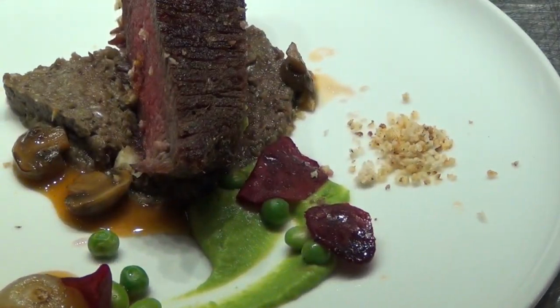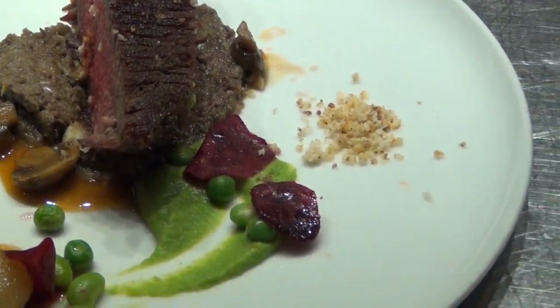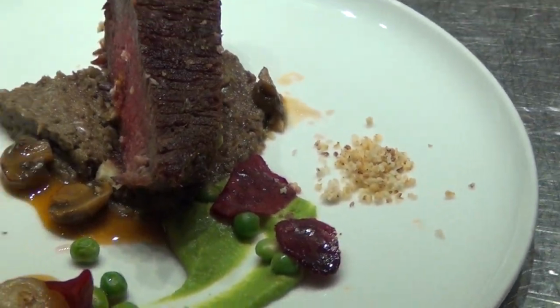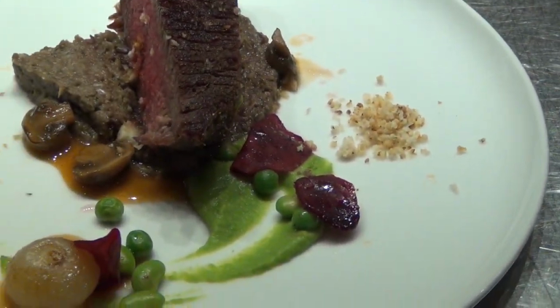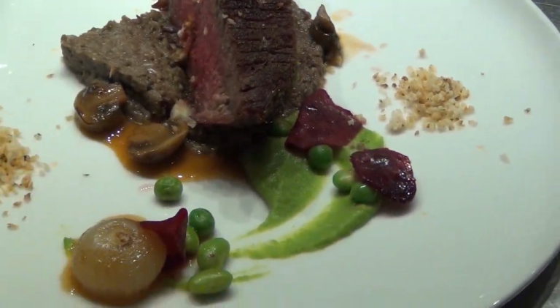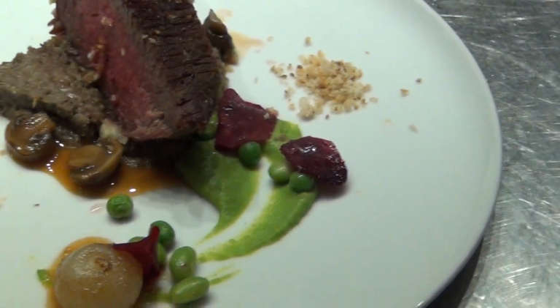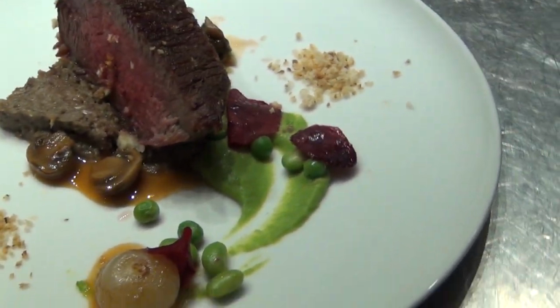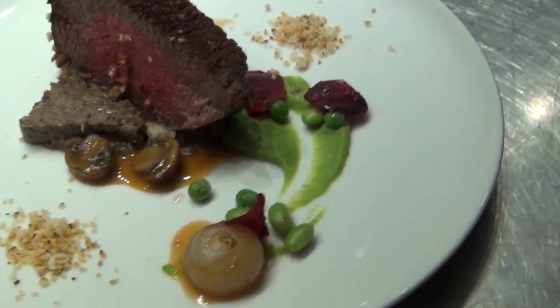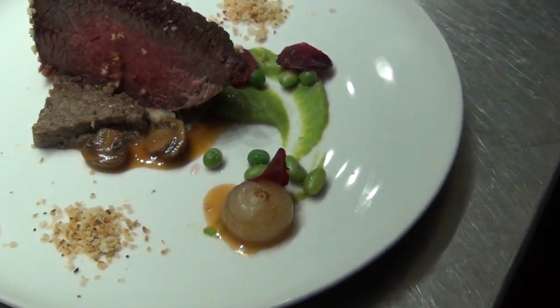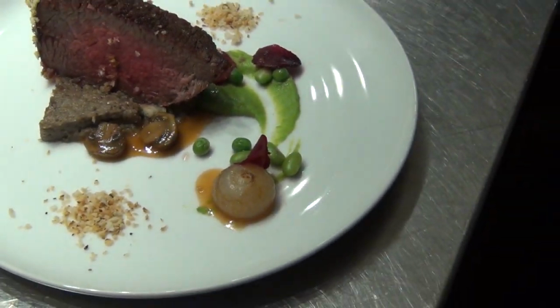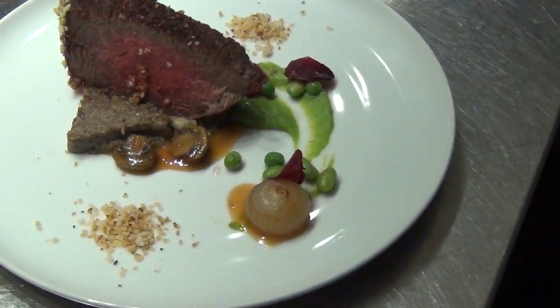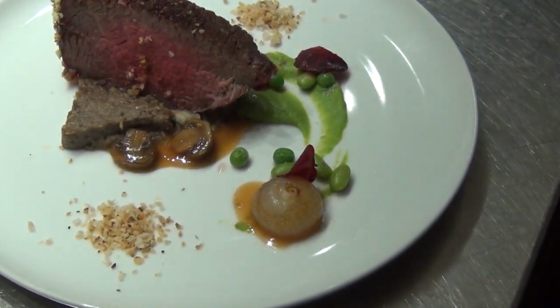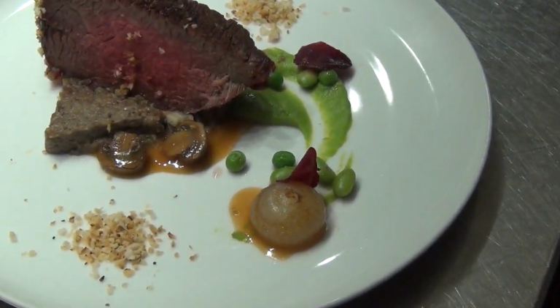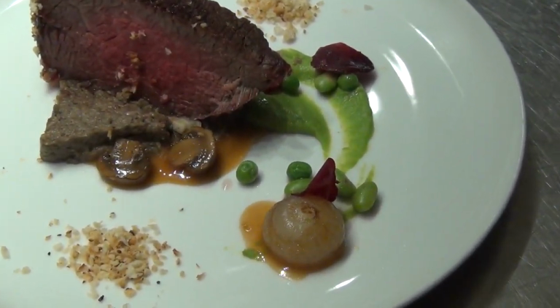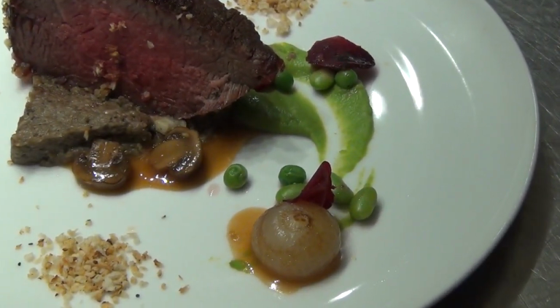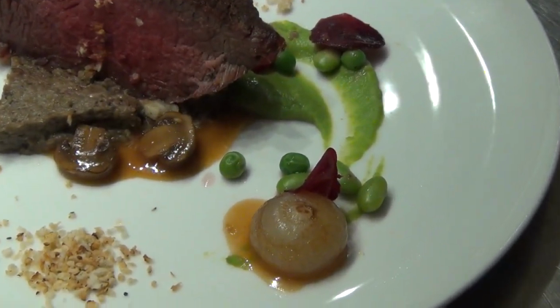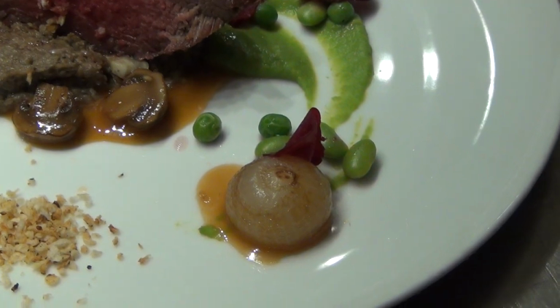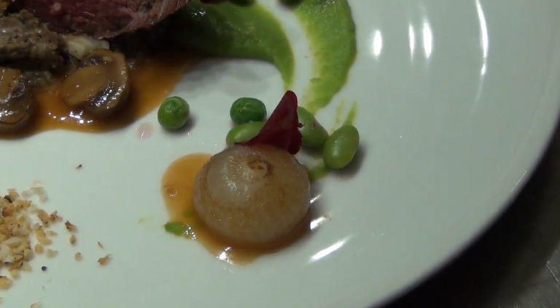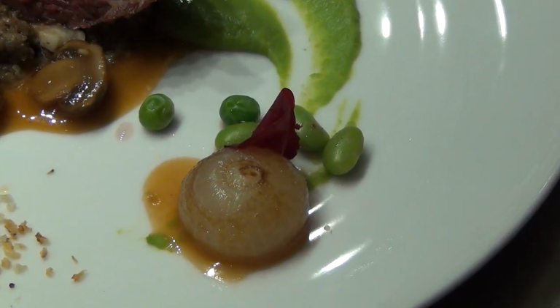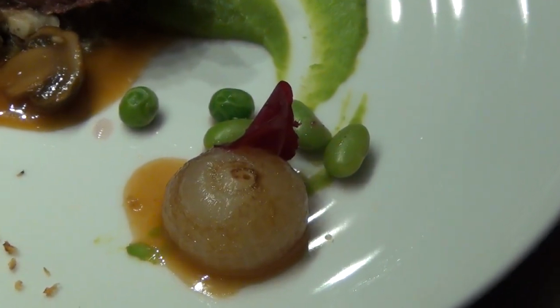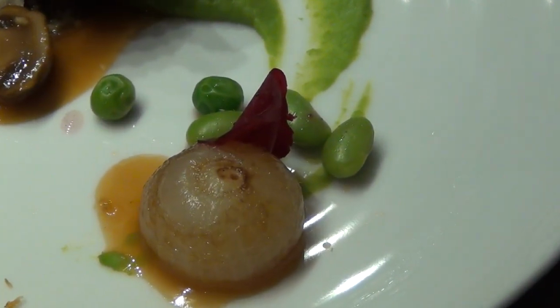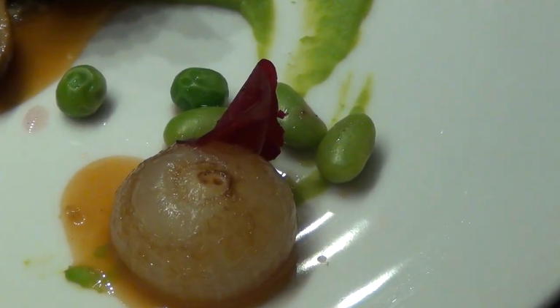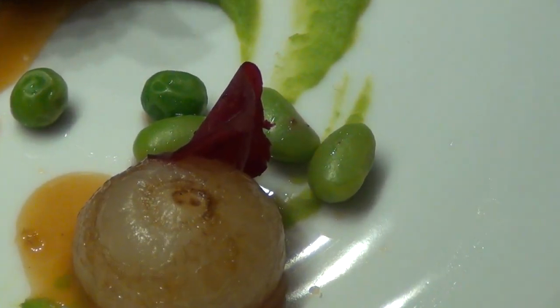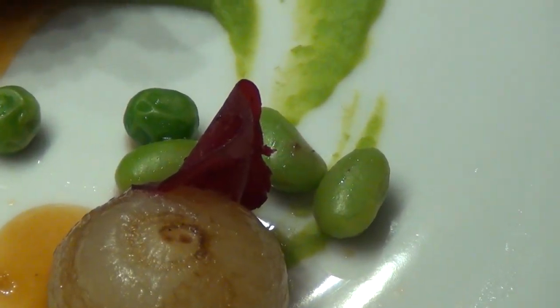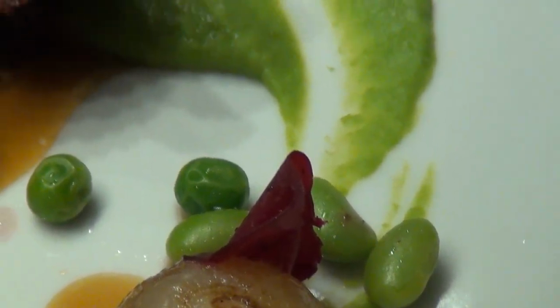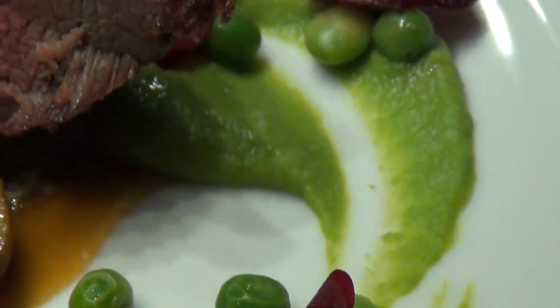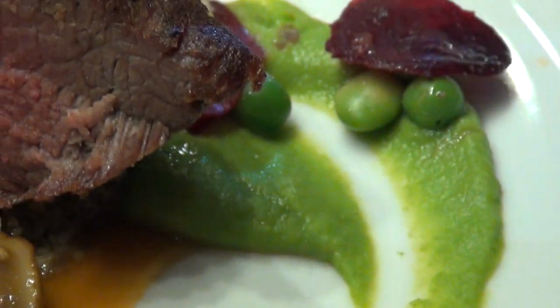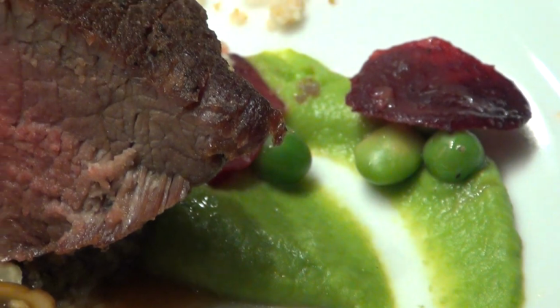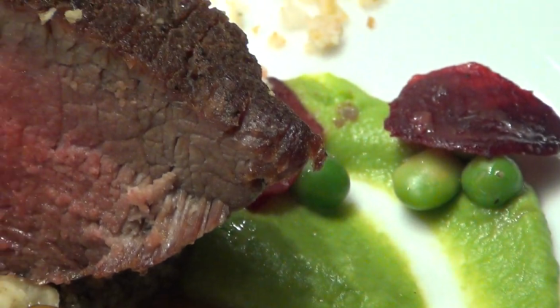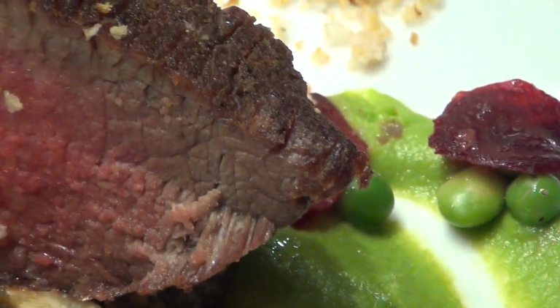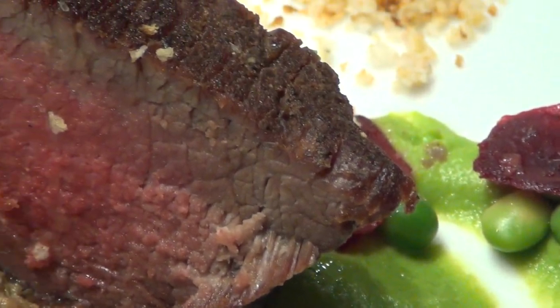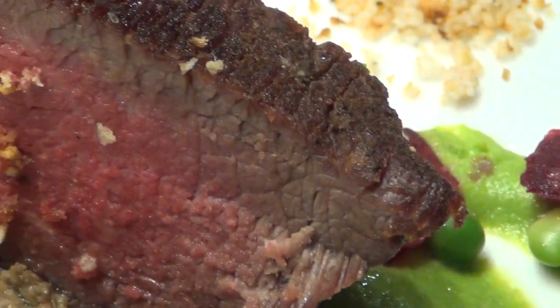We sous vide the beef because it is a tough cut, for 72 hours. Brought it up to temperature, seared it, put a rub on it, glazed it in maple syrup, dropped it in some mustard, and fried pankos.